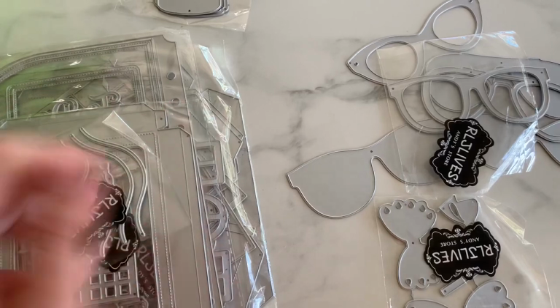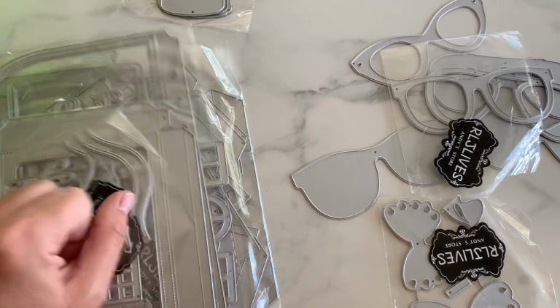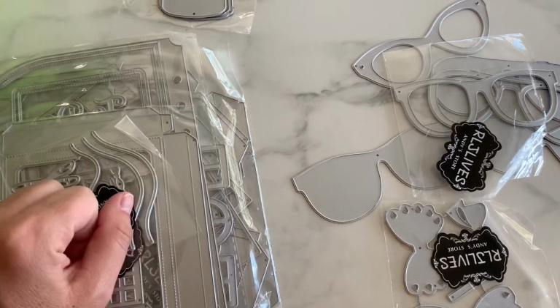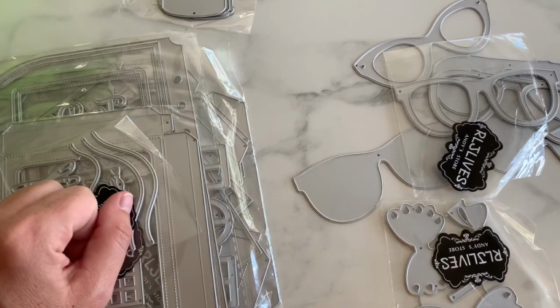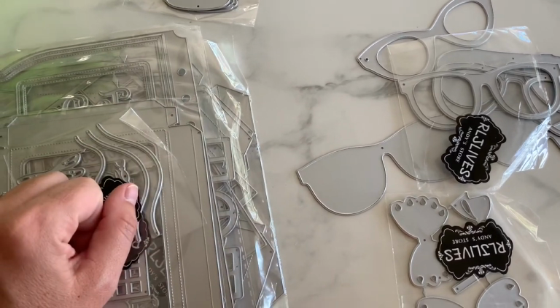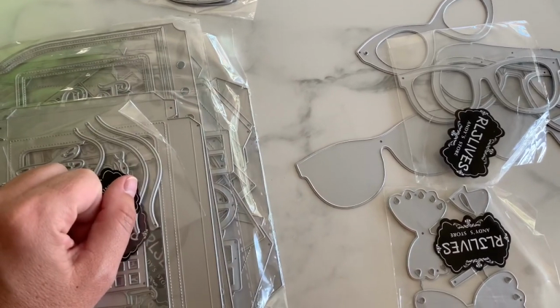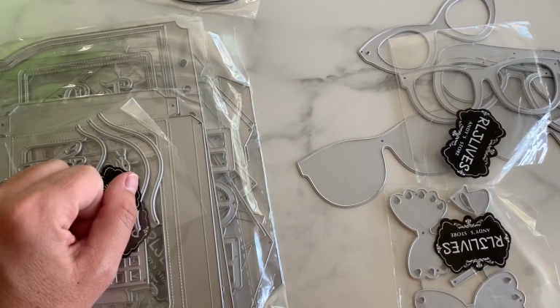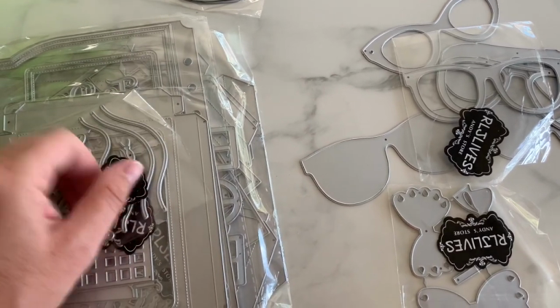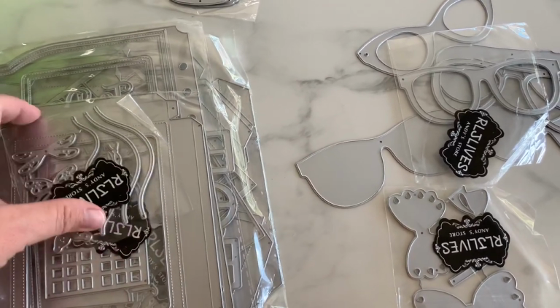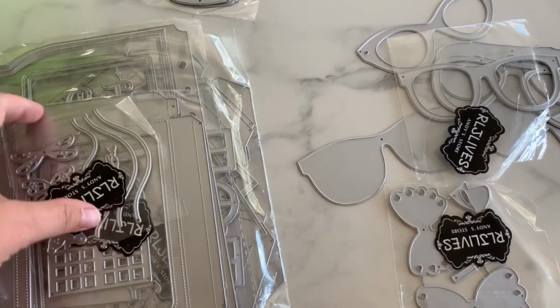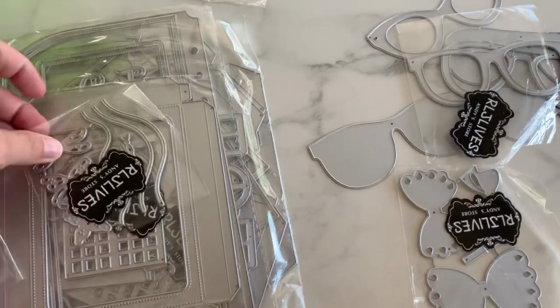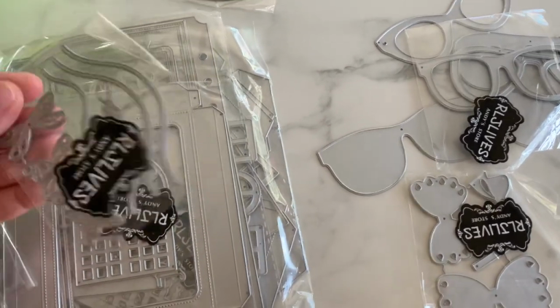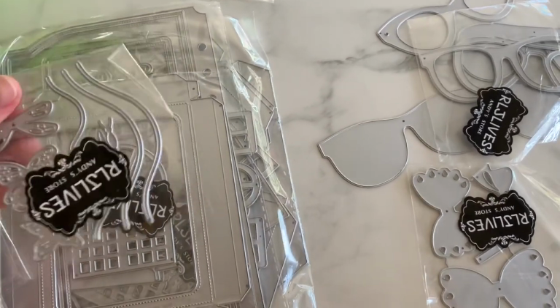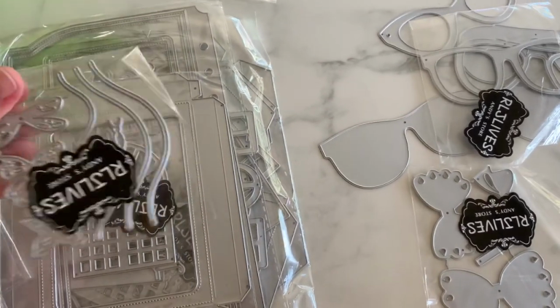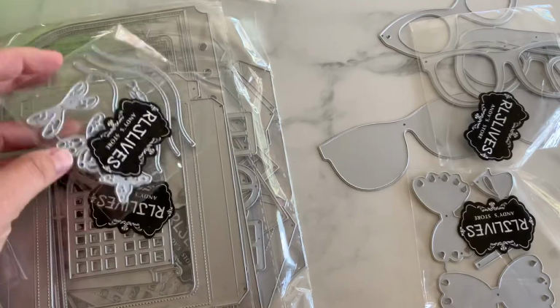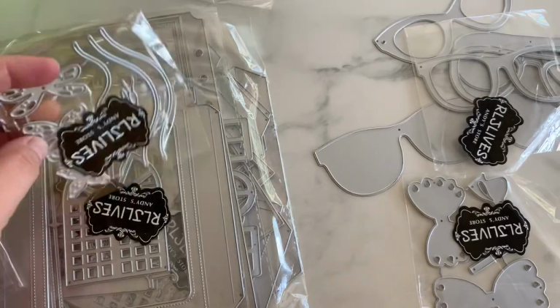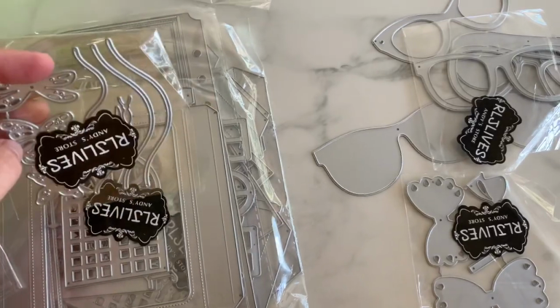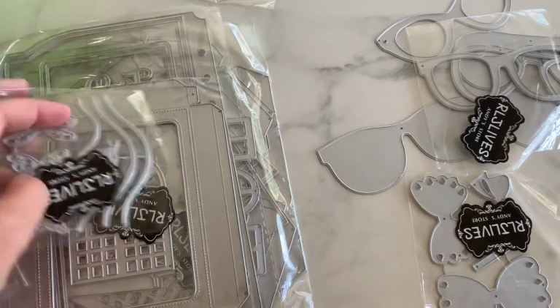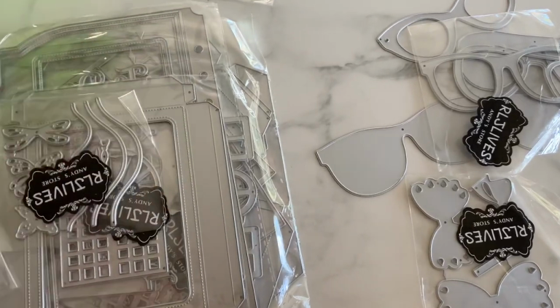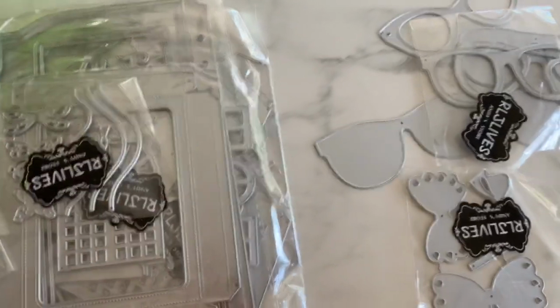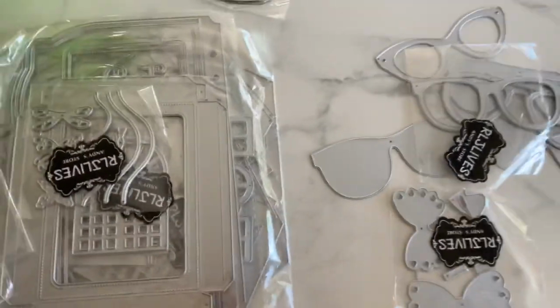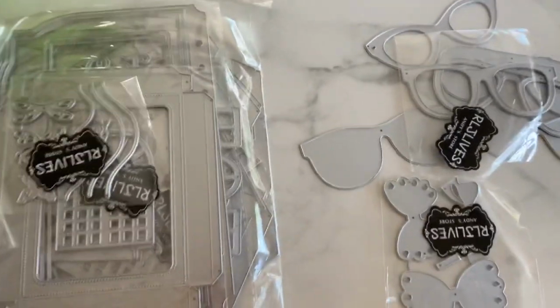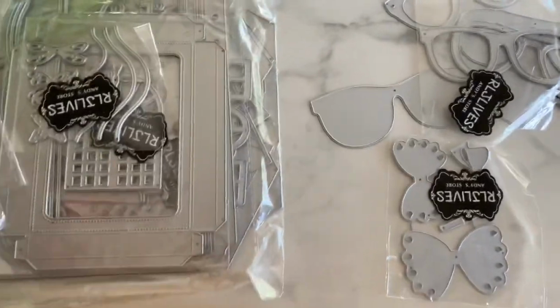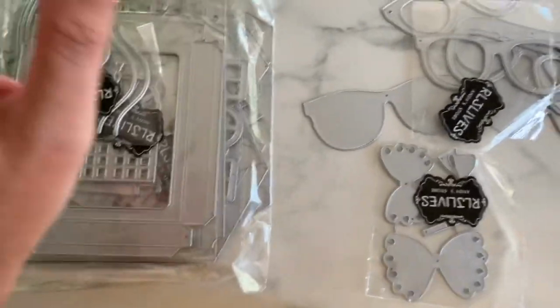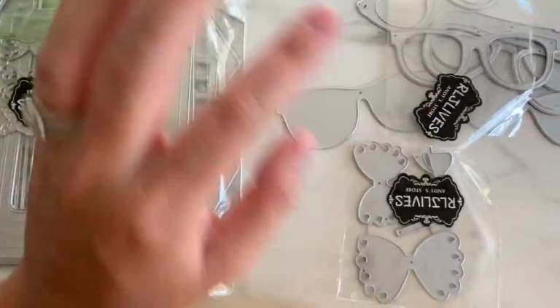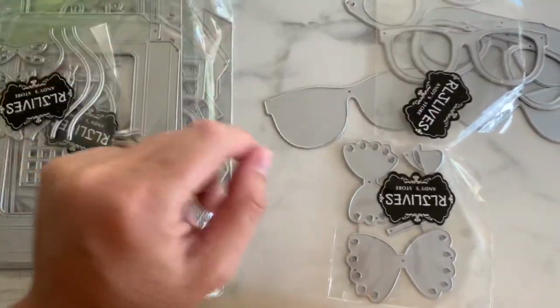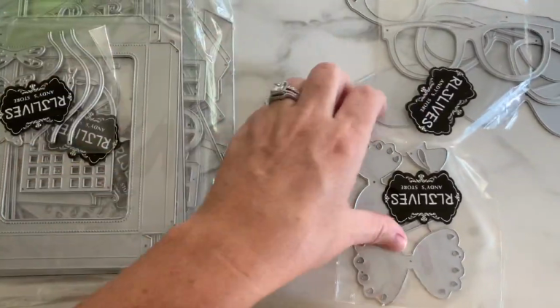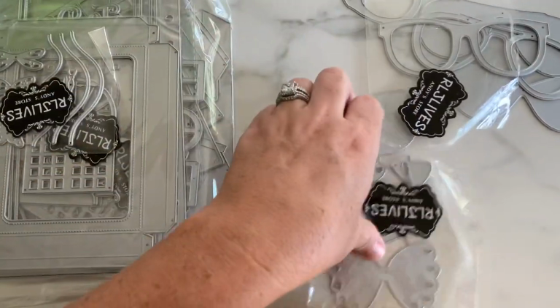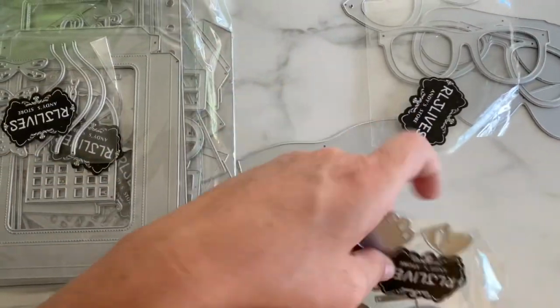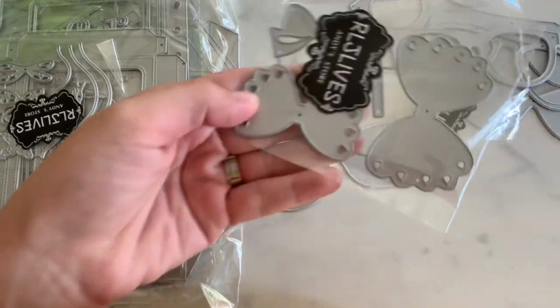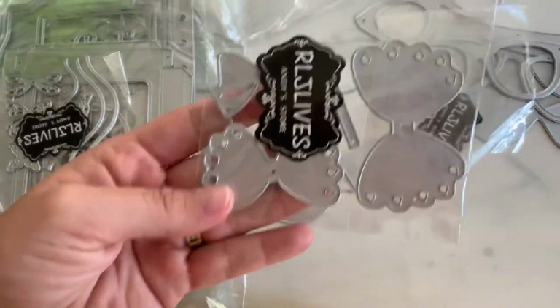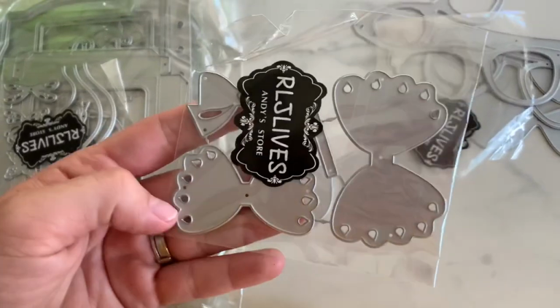Hi guys, welcome back to my channel. So today is a little design team package and this is from Andy. I can't wait to play with some of these dies because Halloween is coming up, but let me just jump straight into it.